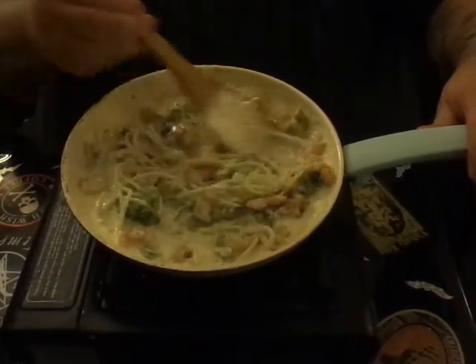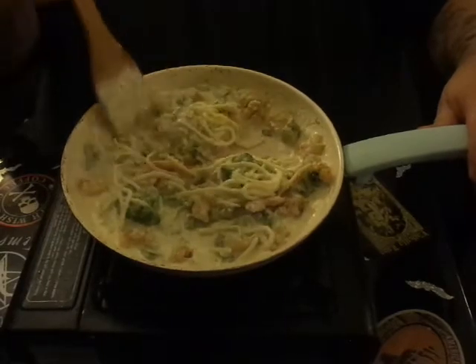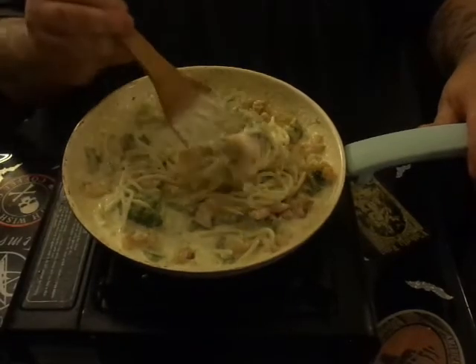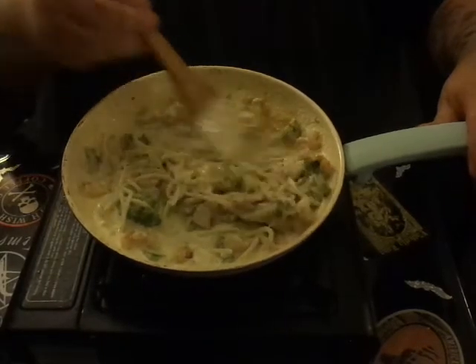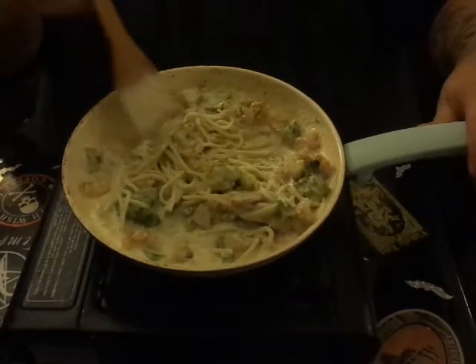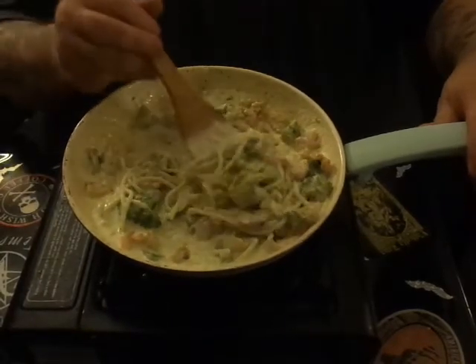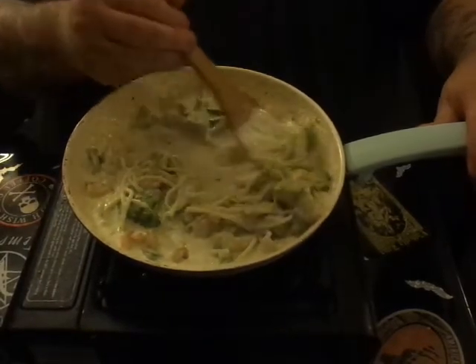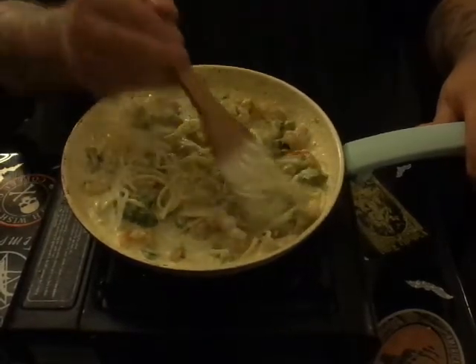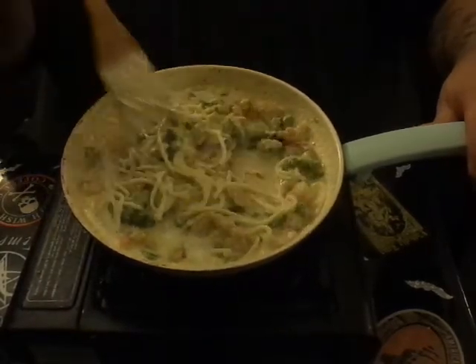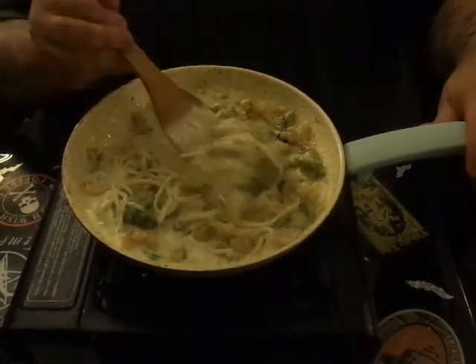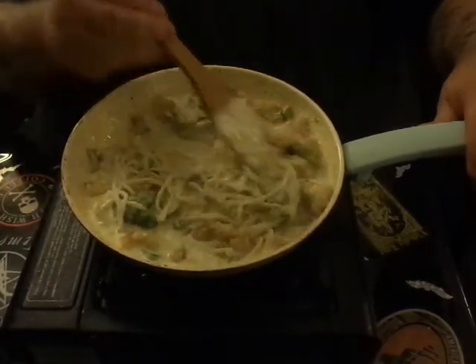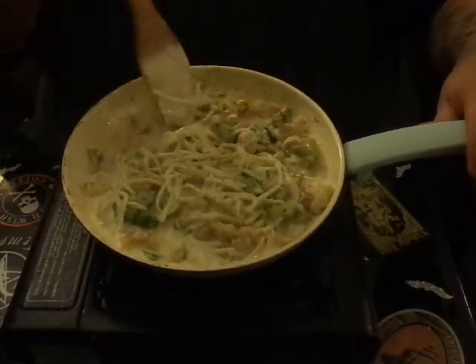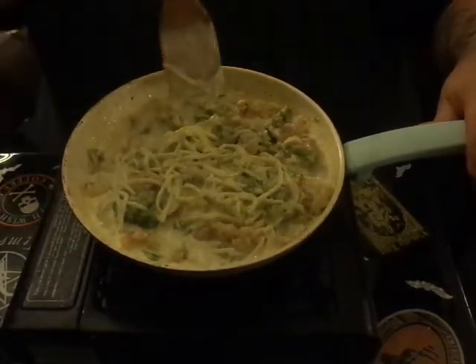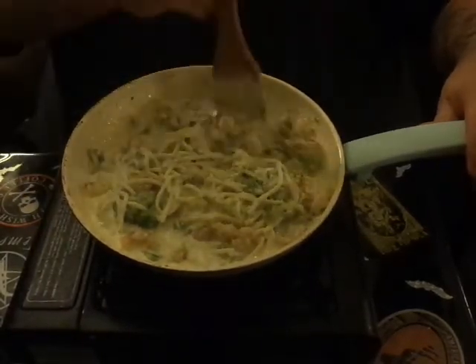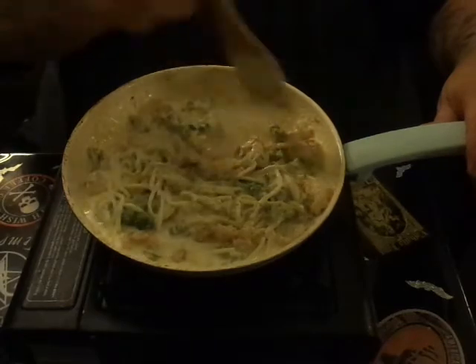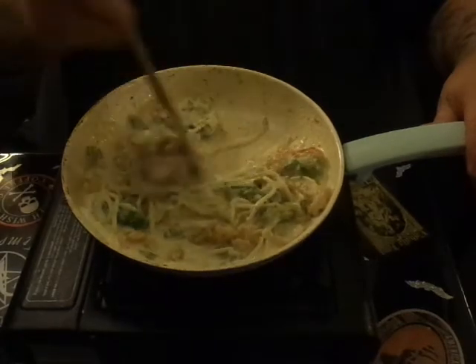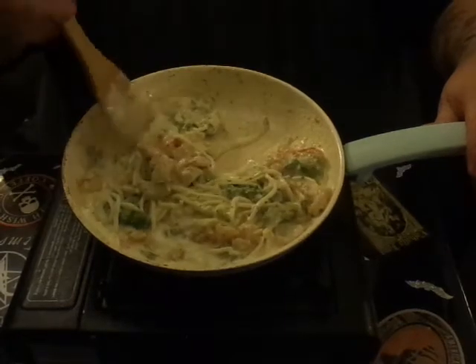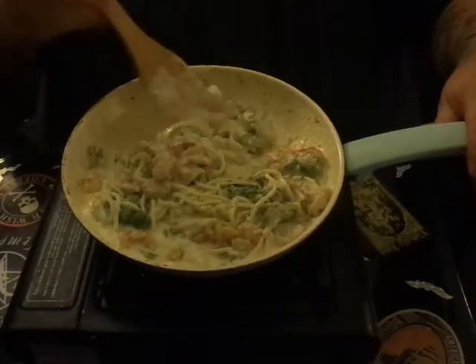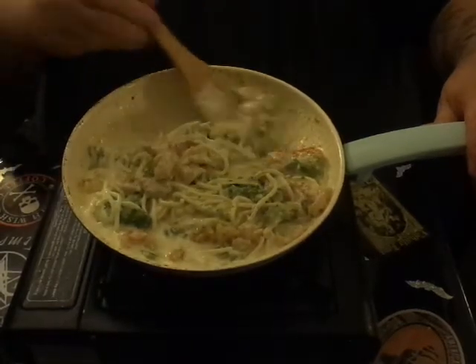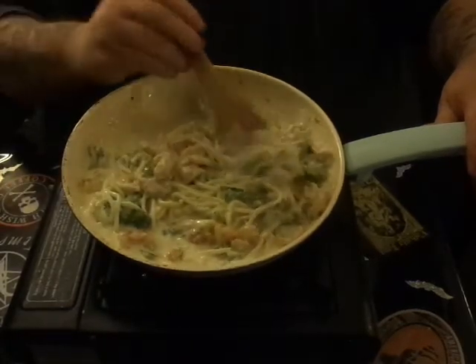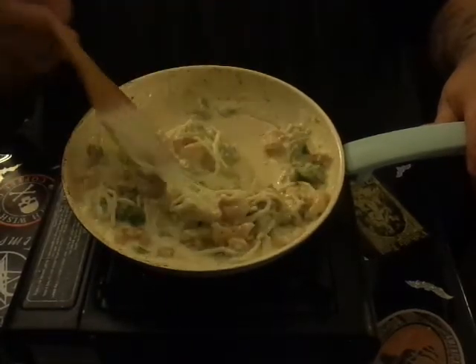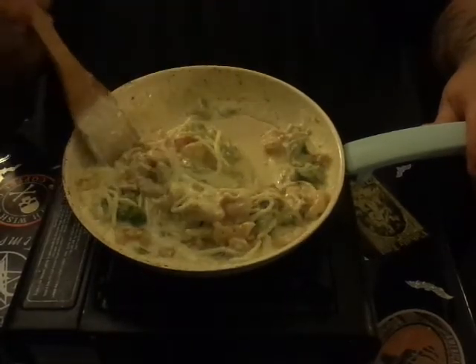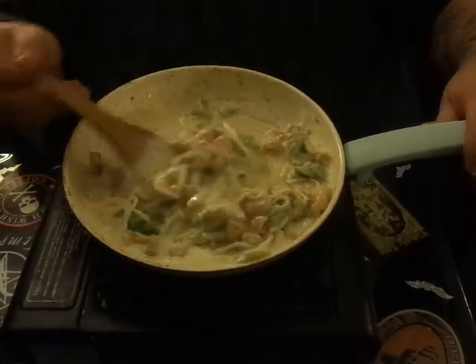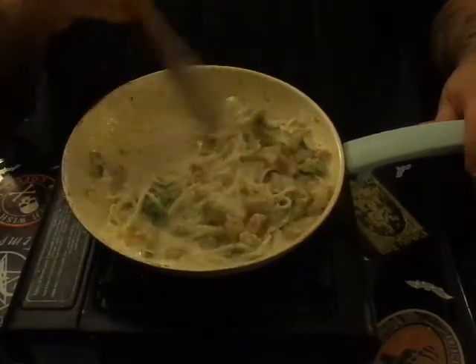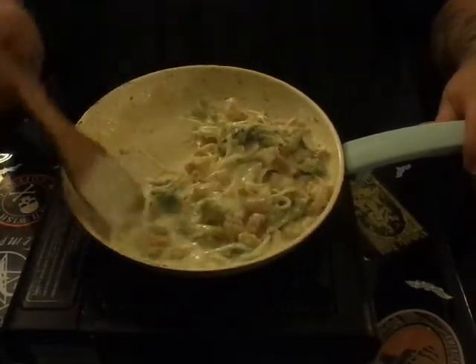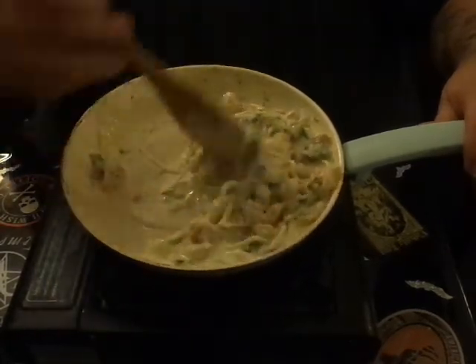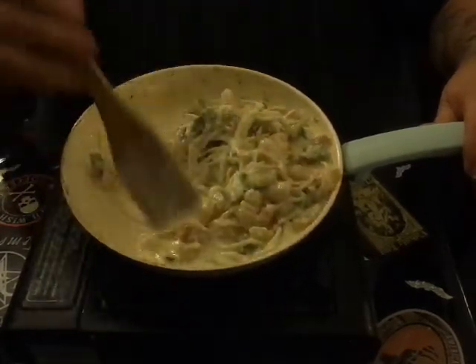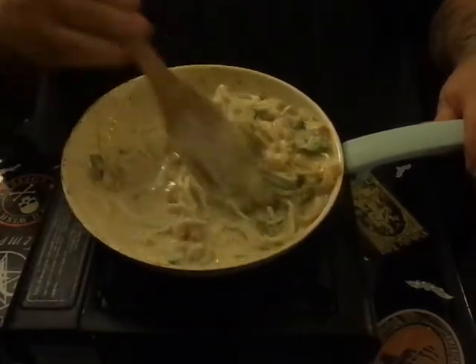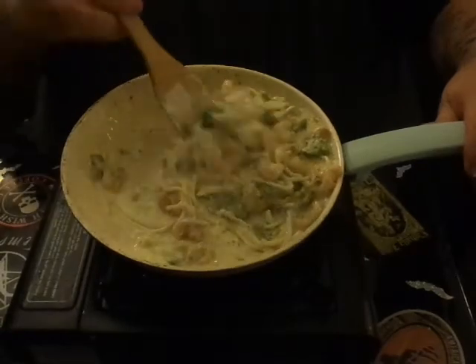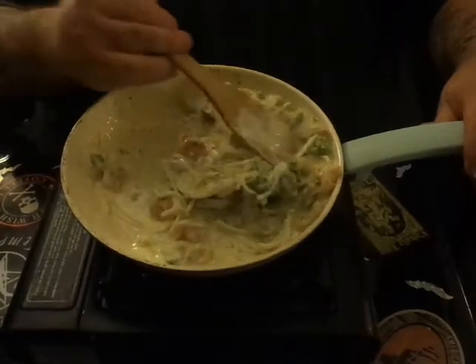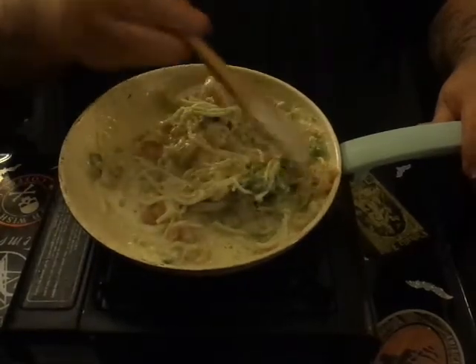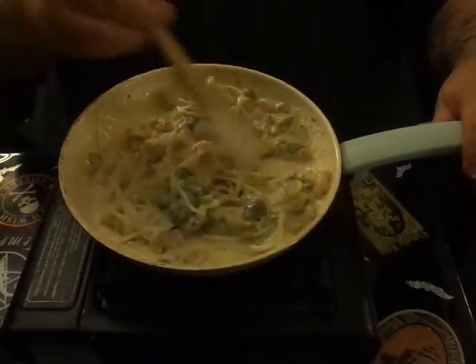There was so little lemon zest there, it's not even funny, and it's going to bring such a potent flavor to this dish. It's just unbelievable.